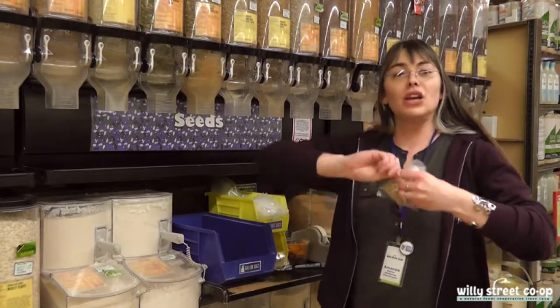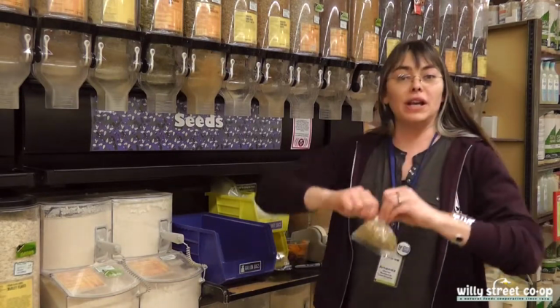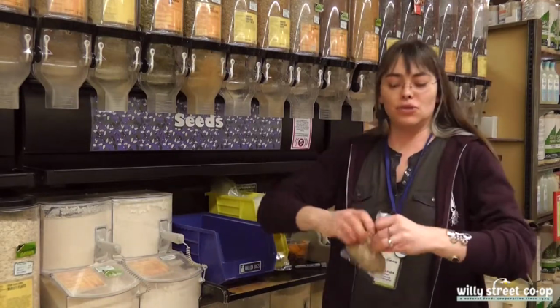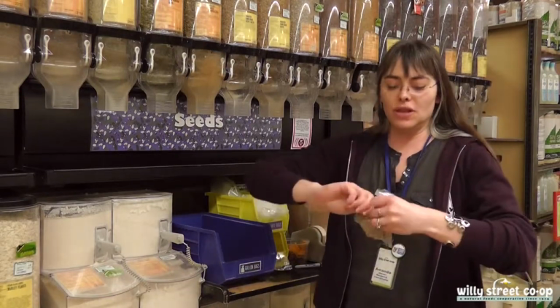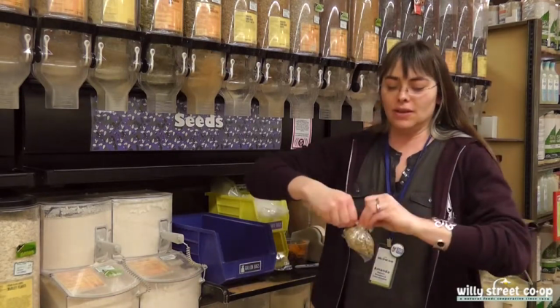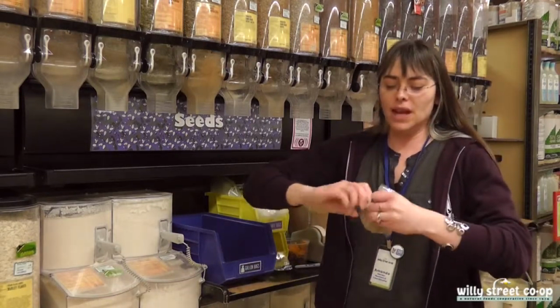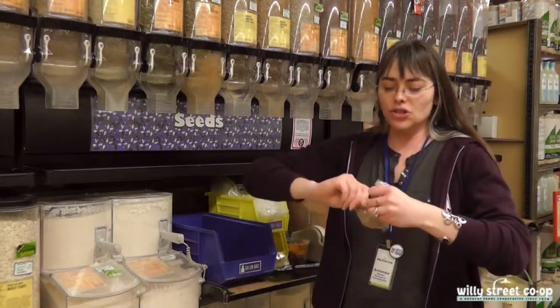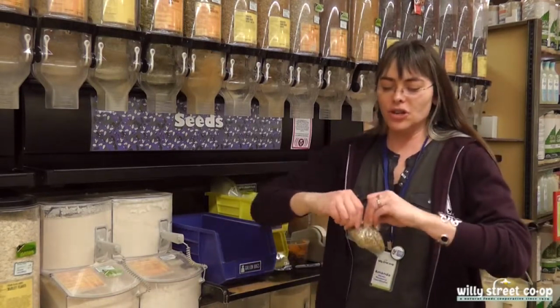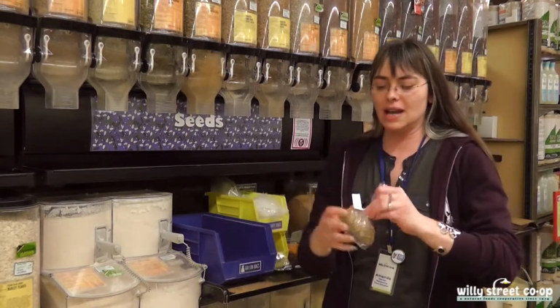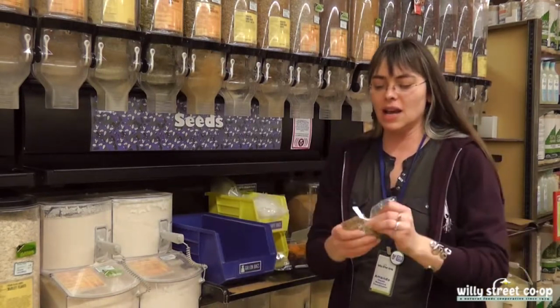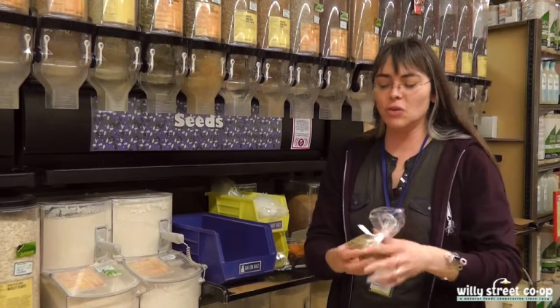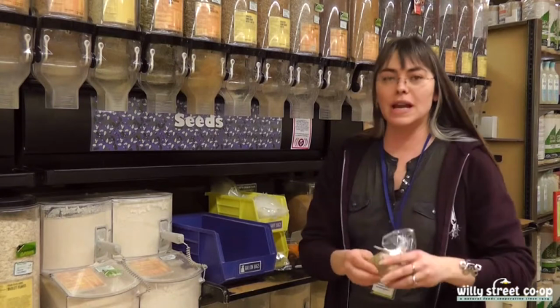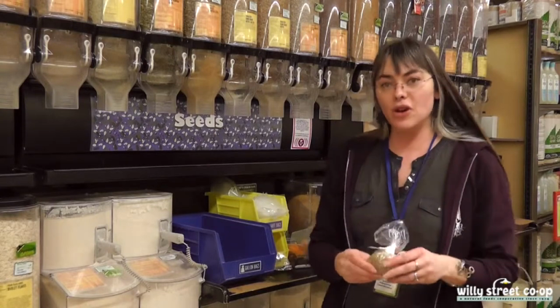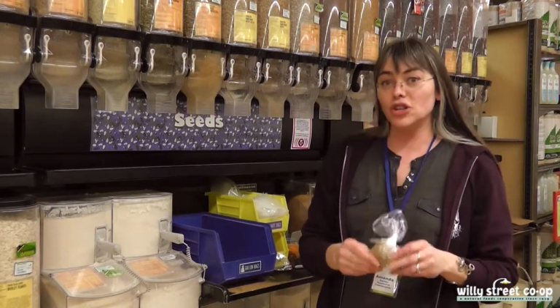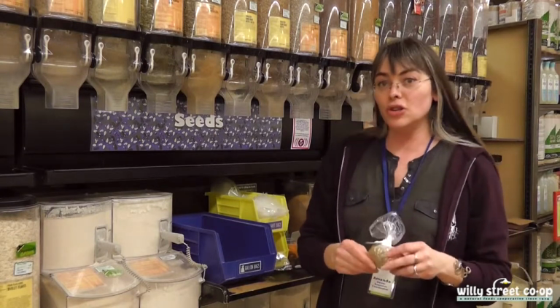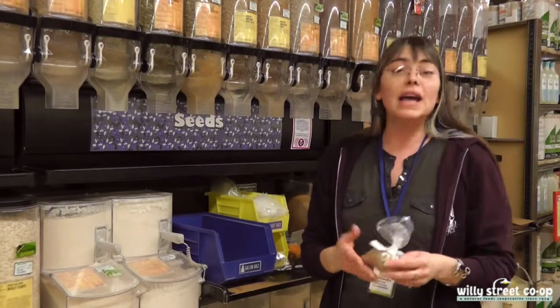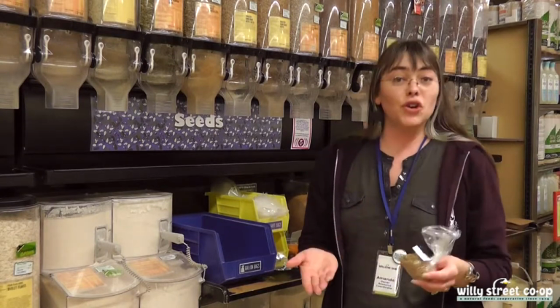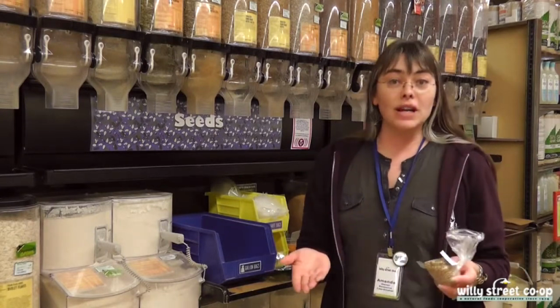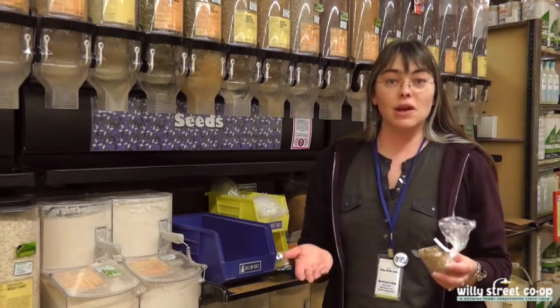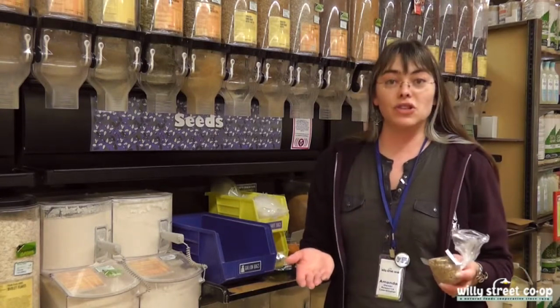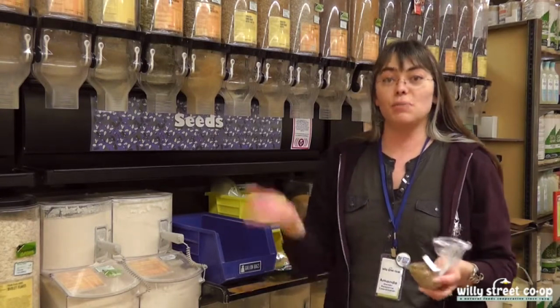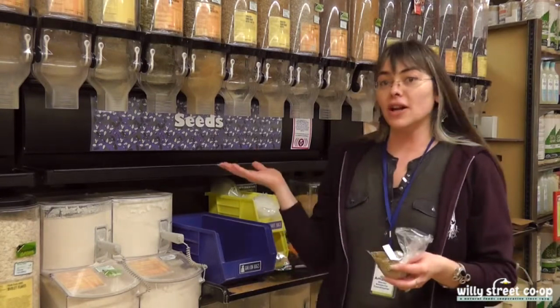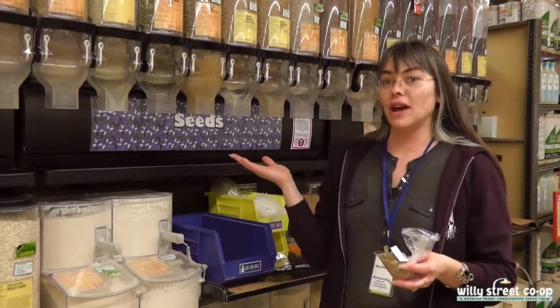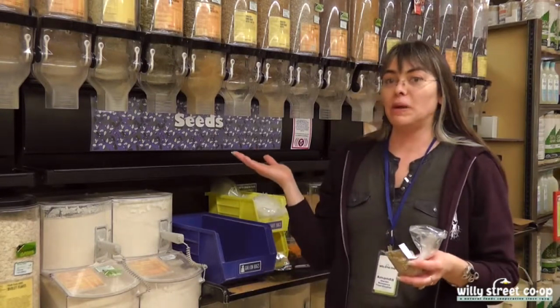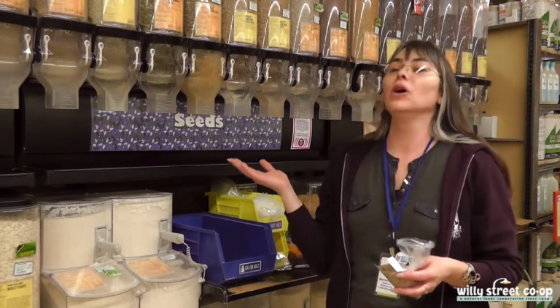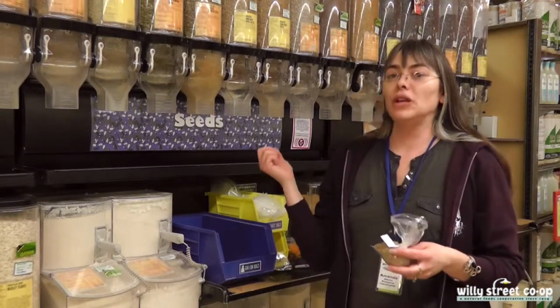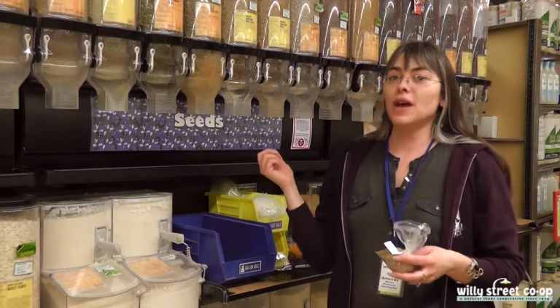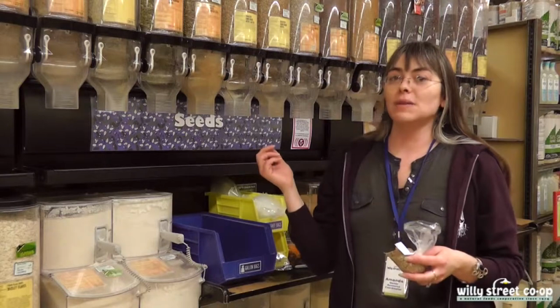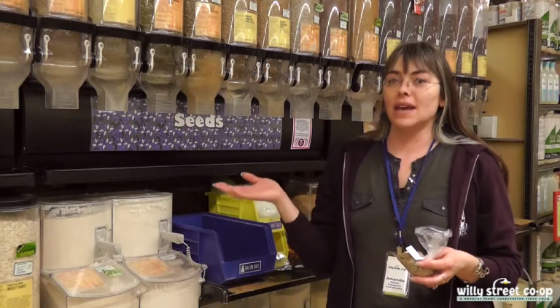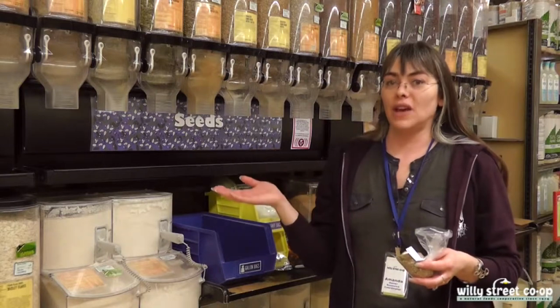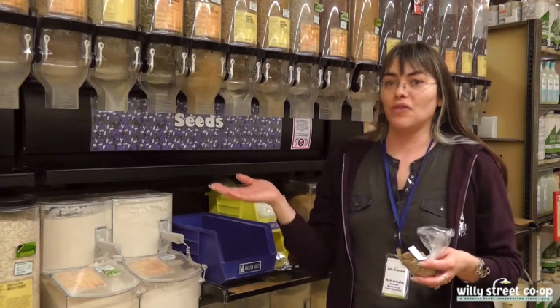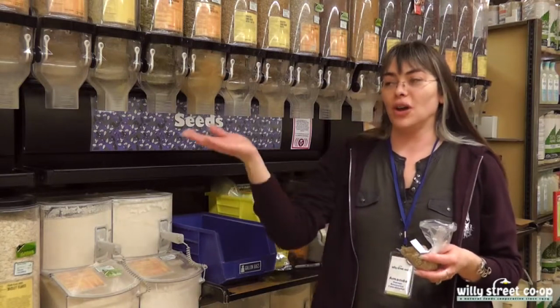You can bring it up to the cash register and the cashier will weigh it up for you and charge you. And if you're curious how much you've just pulled out of the gravity bin, we do have some scales available for you.